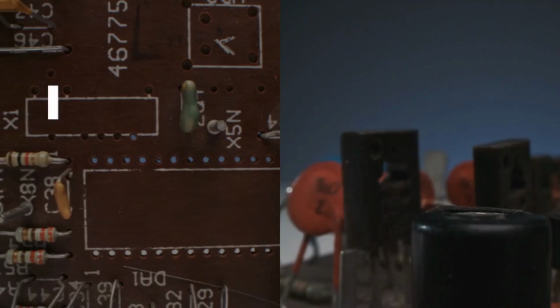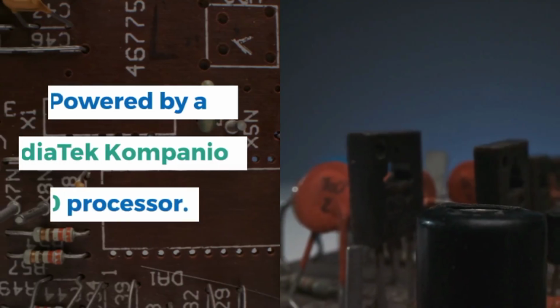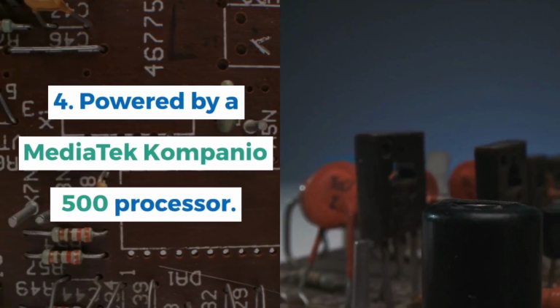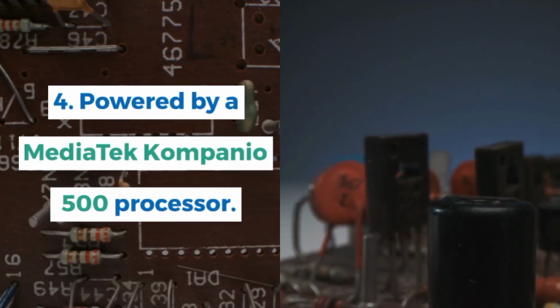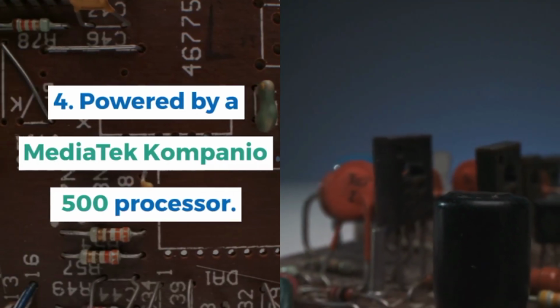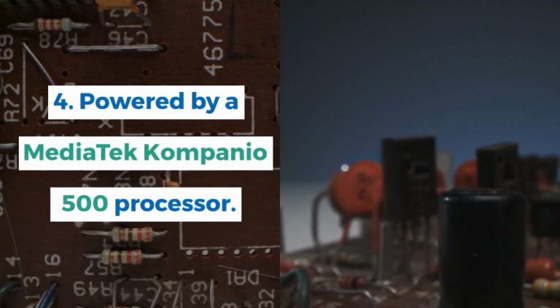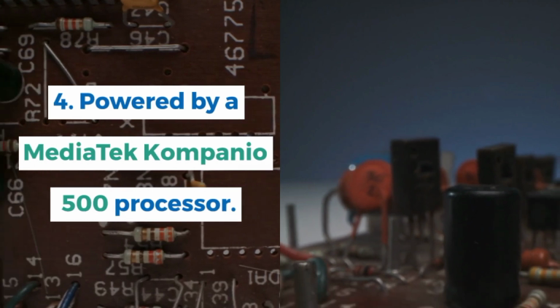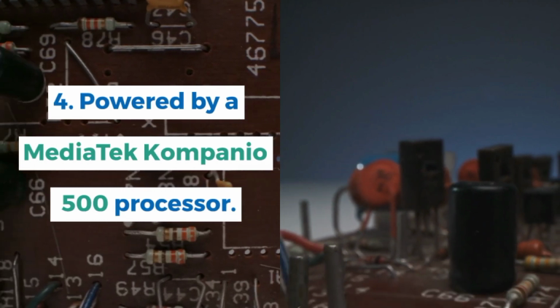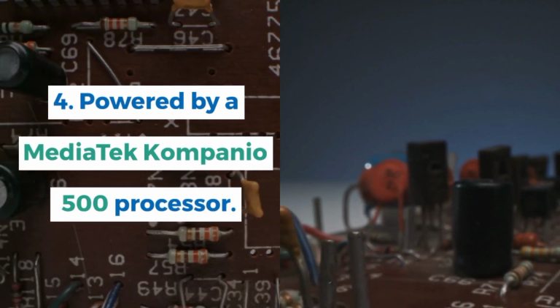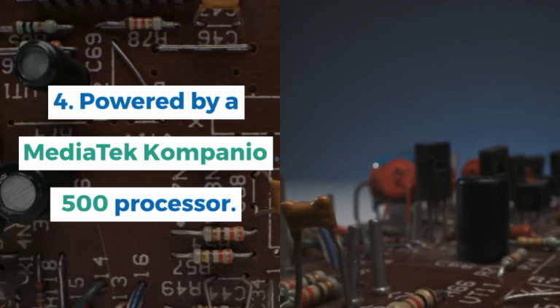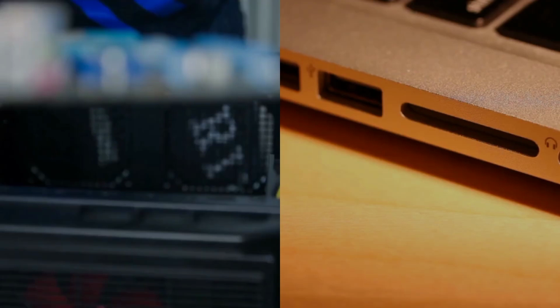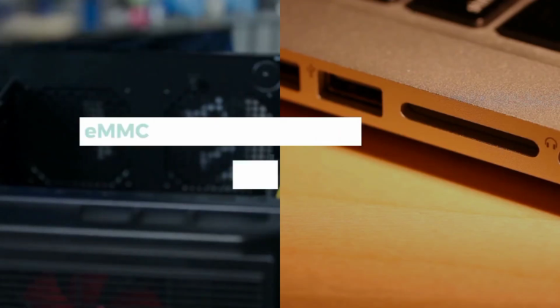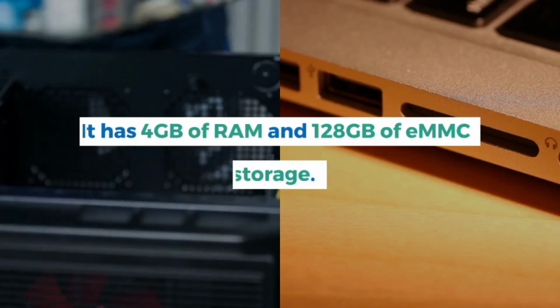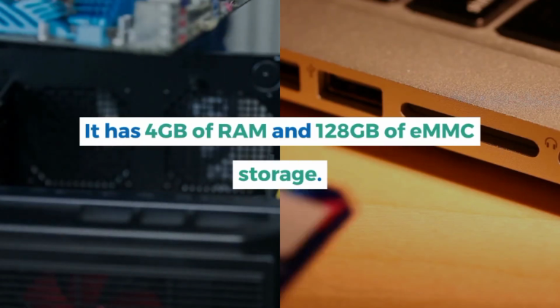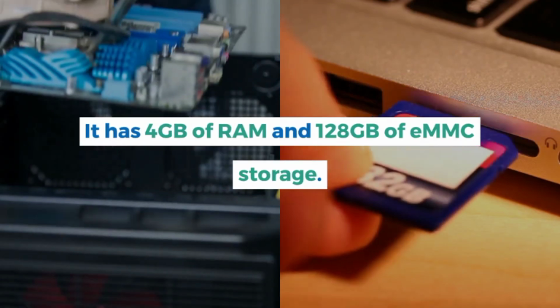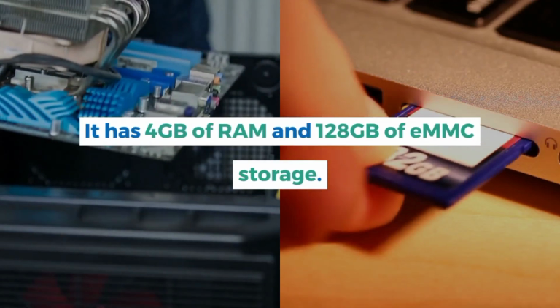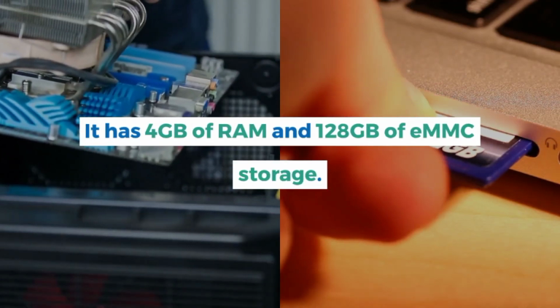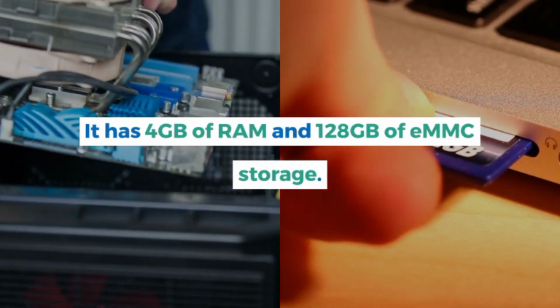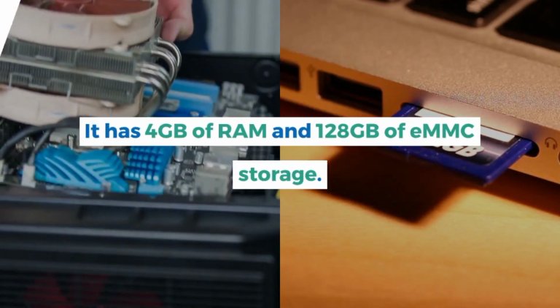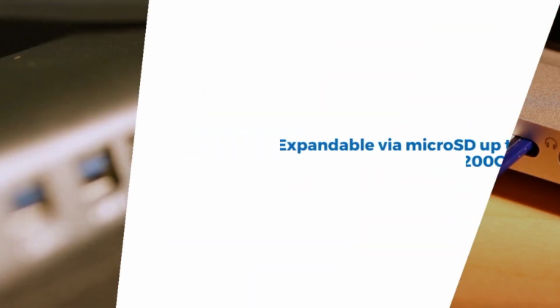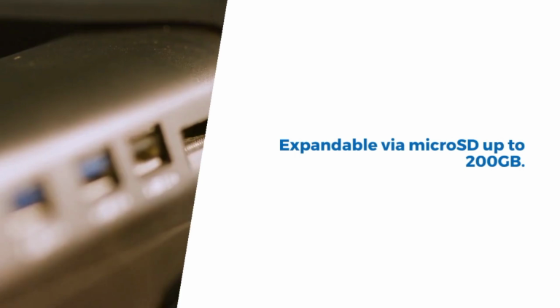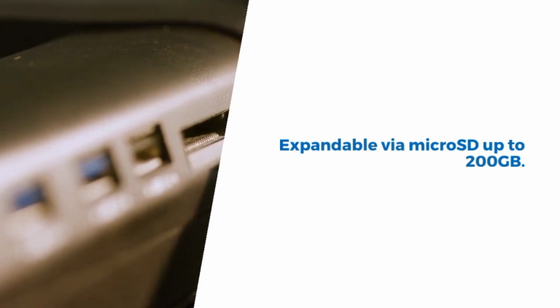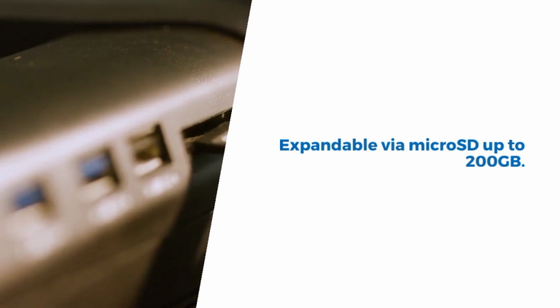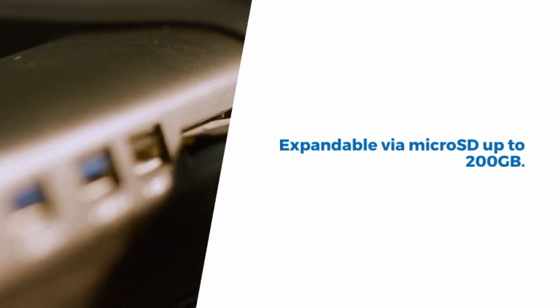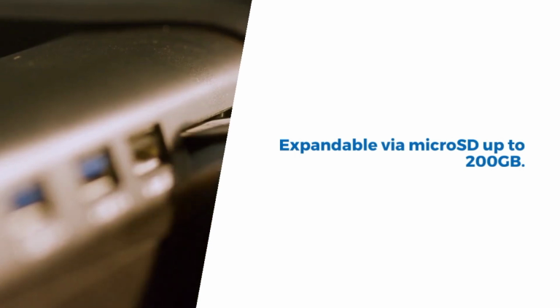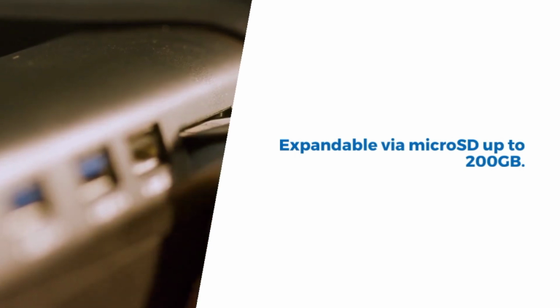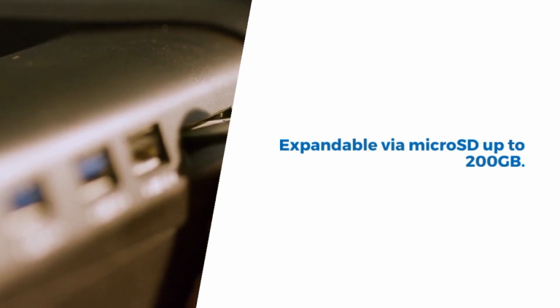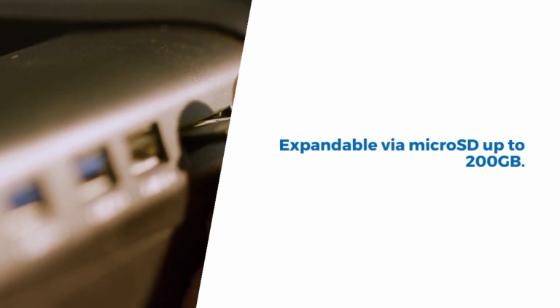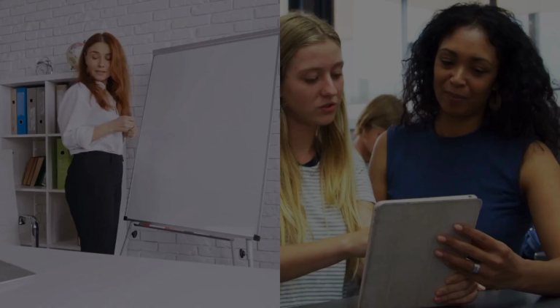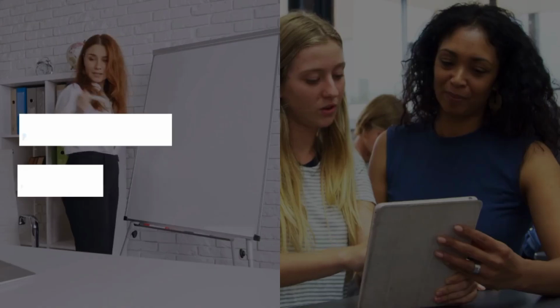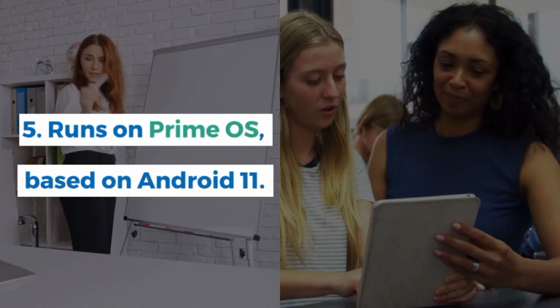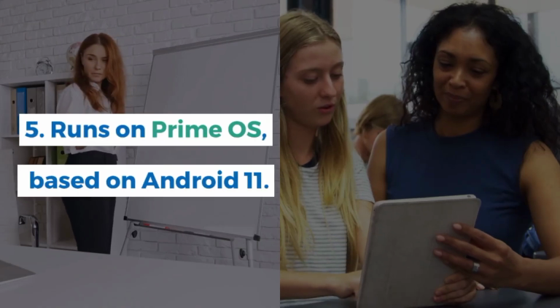Powered by a MediaTek Compagnon 500 processor, it has 4GB of RAM and 128GB of eMMC storage, expandable via microSD up to 200GB.